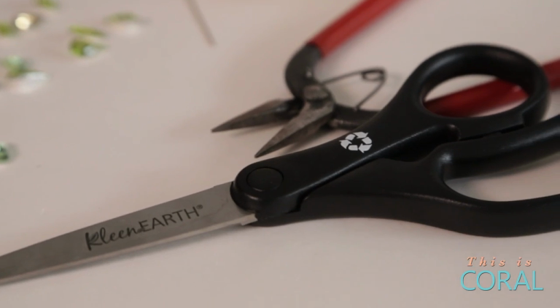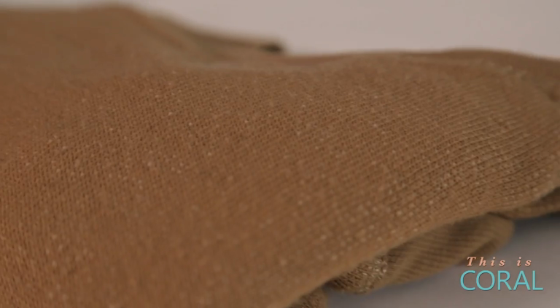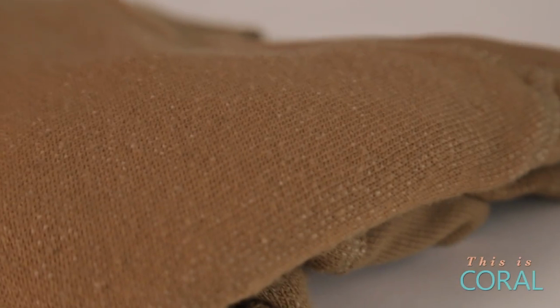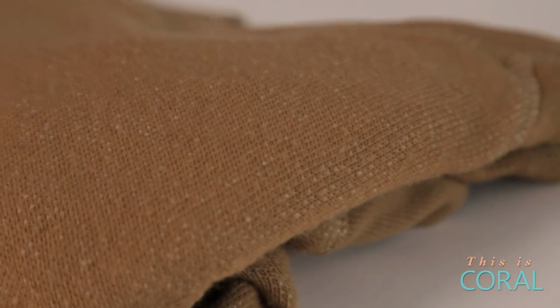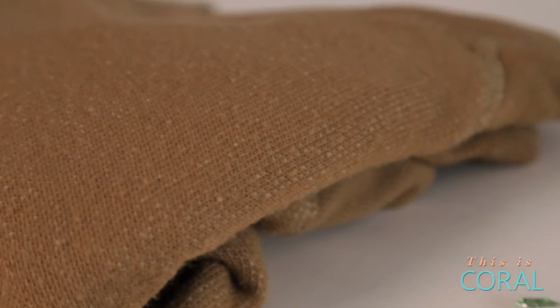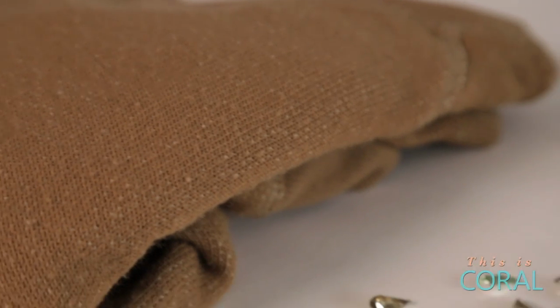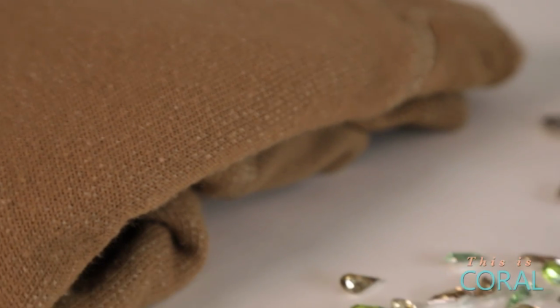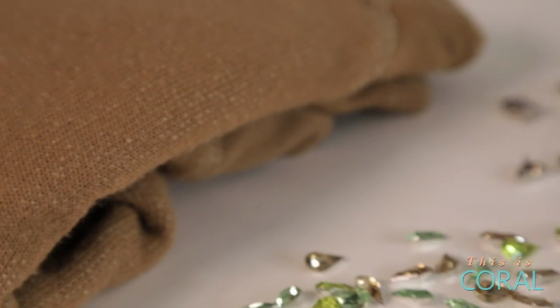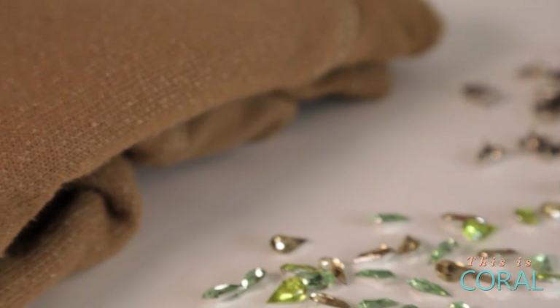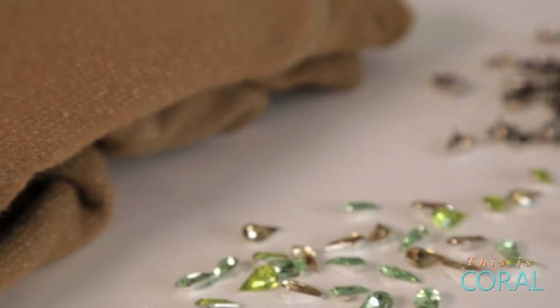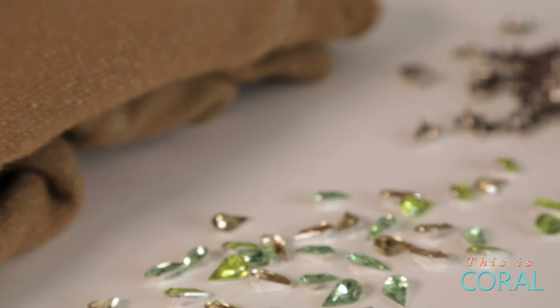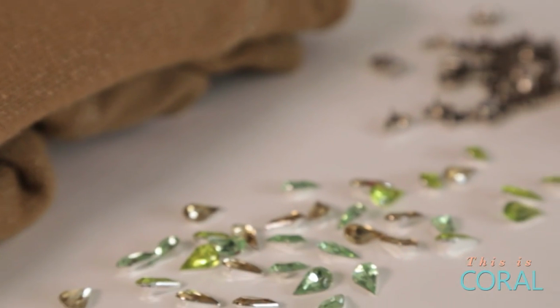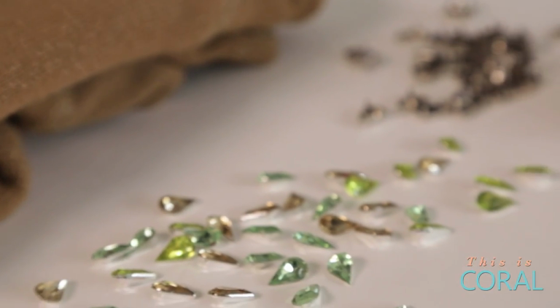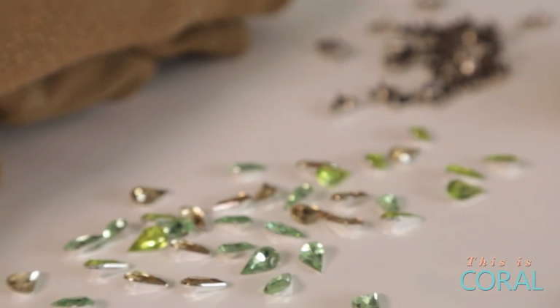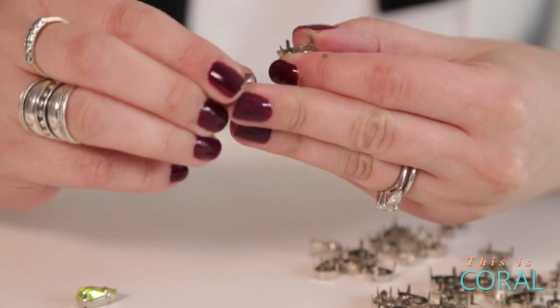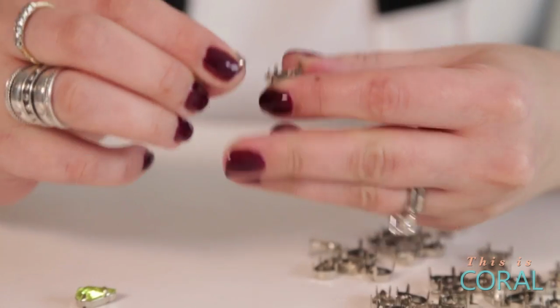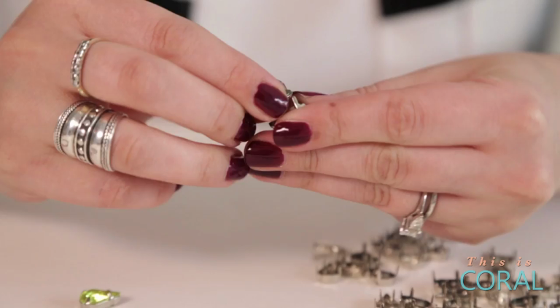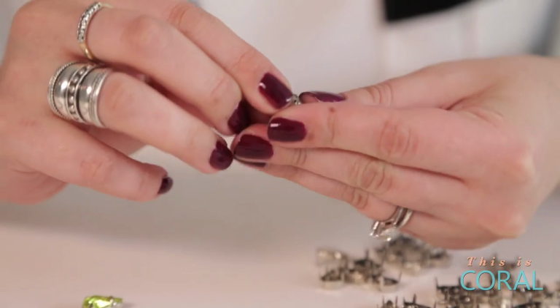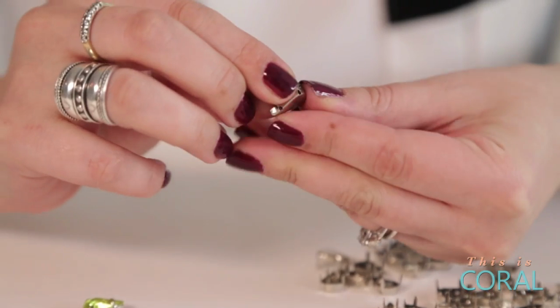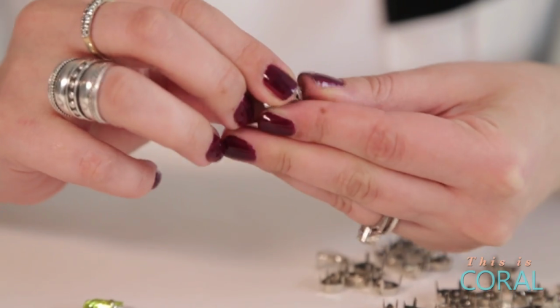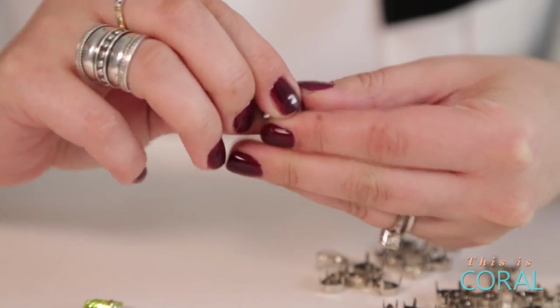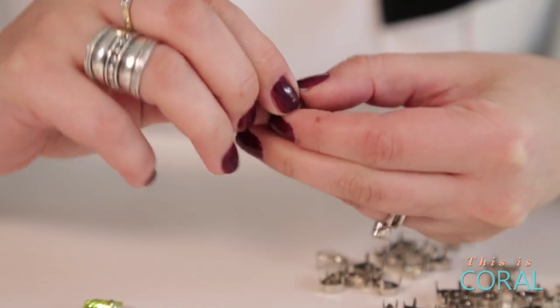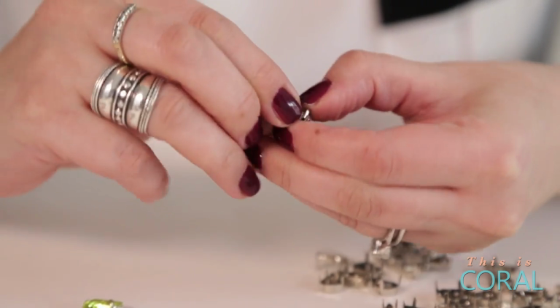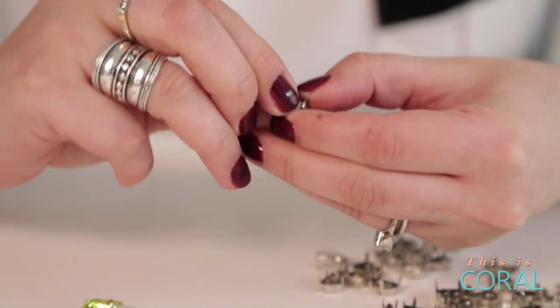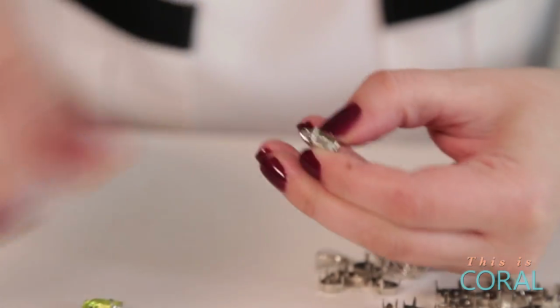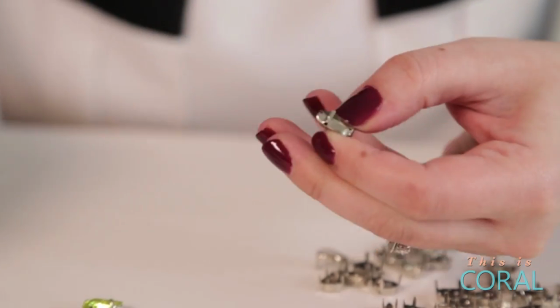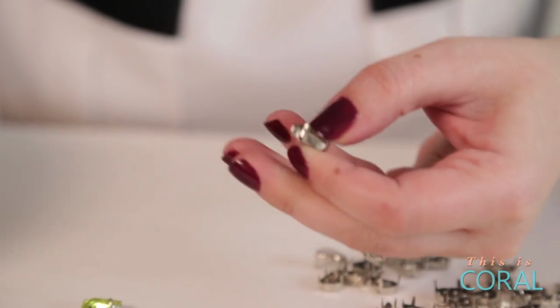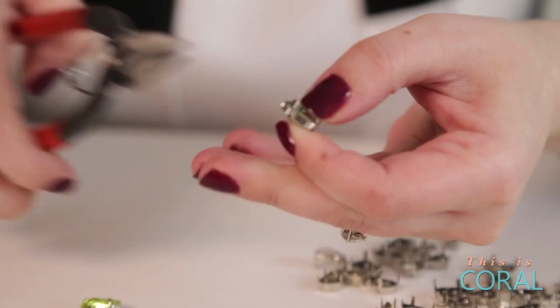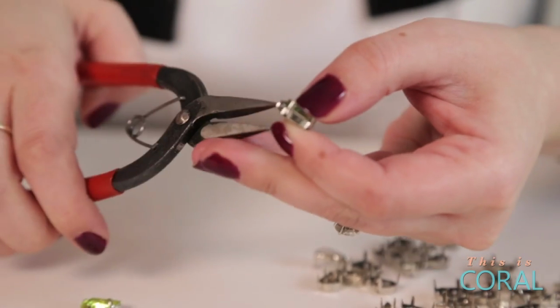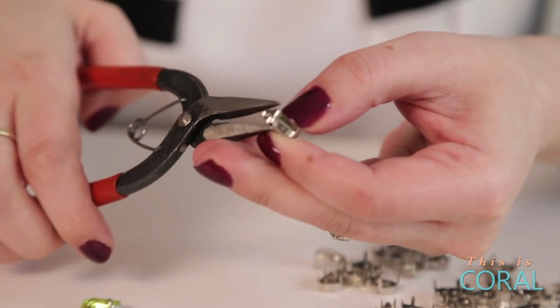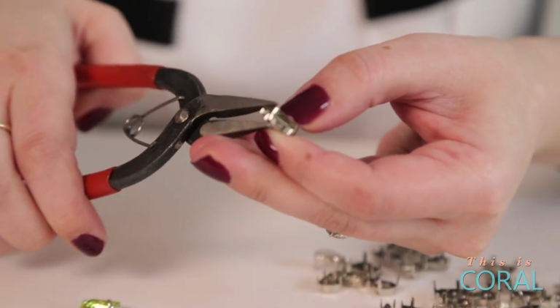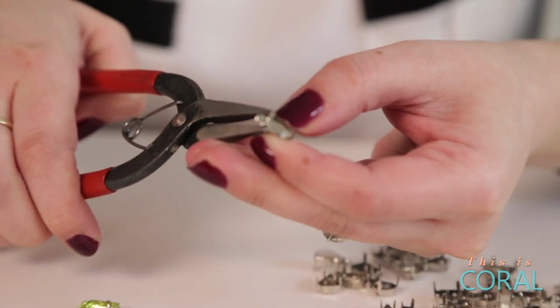Start by choosing a sweater and some festive colored gems. Place the gems into their casings and use your needle nose pliers to secure them in place.